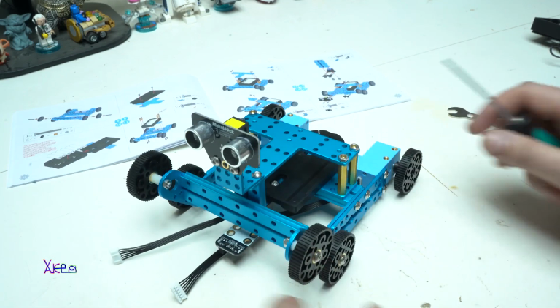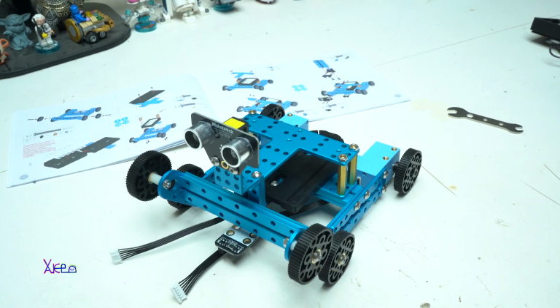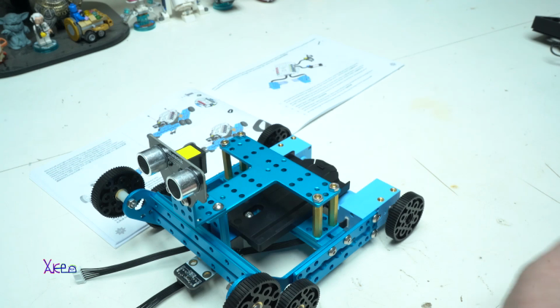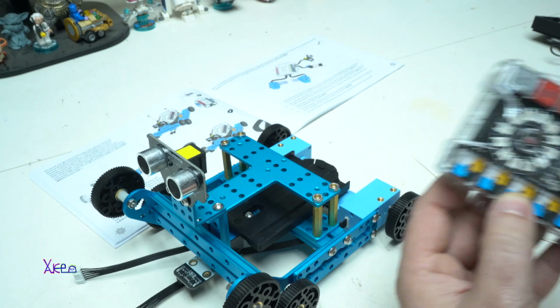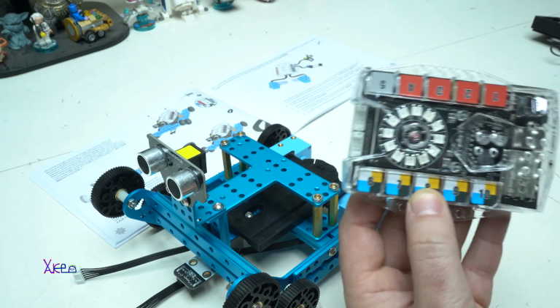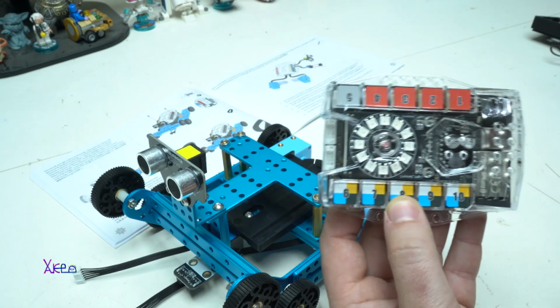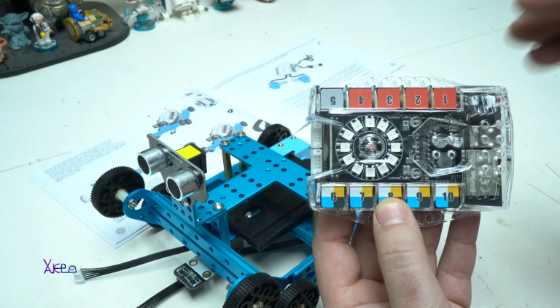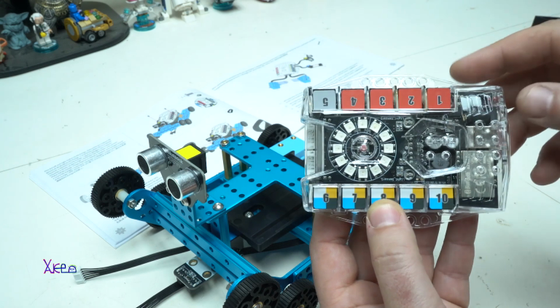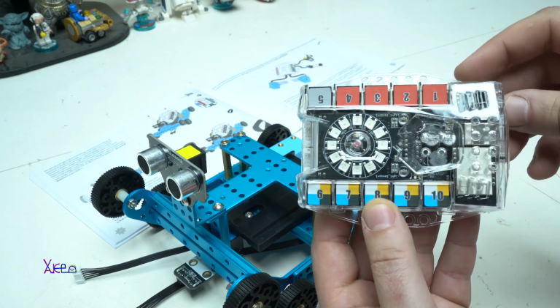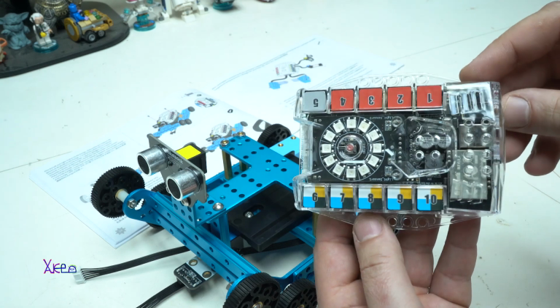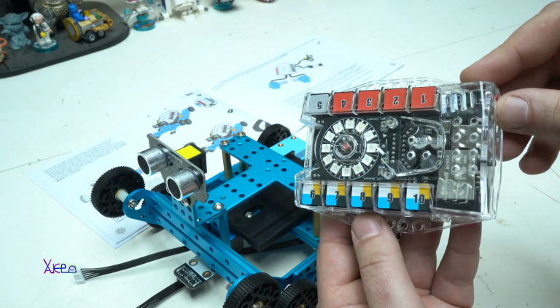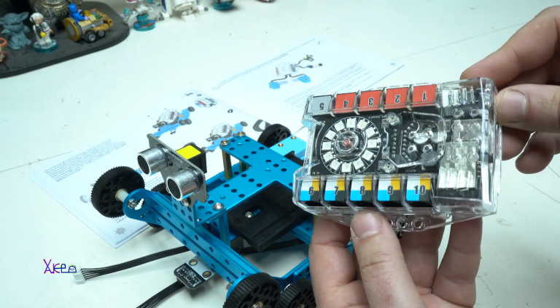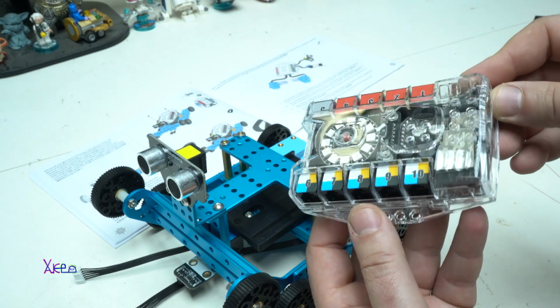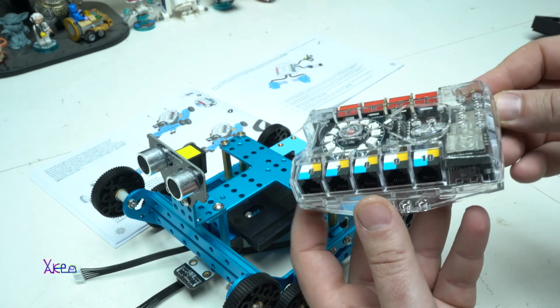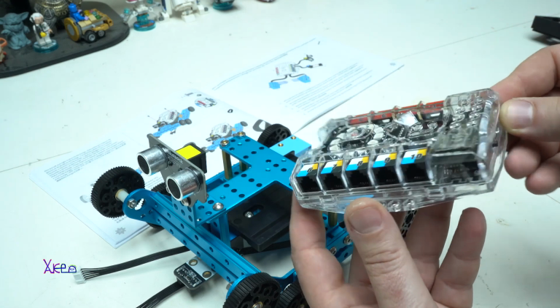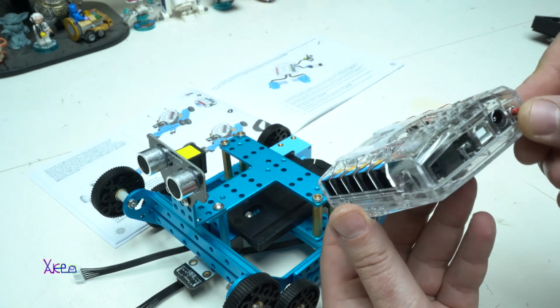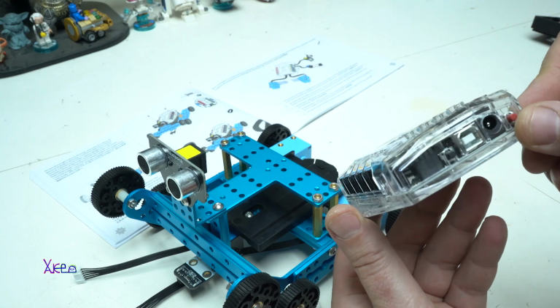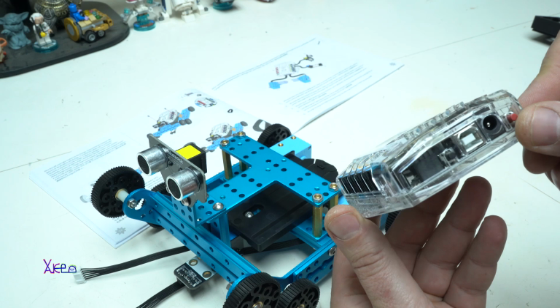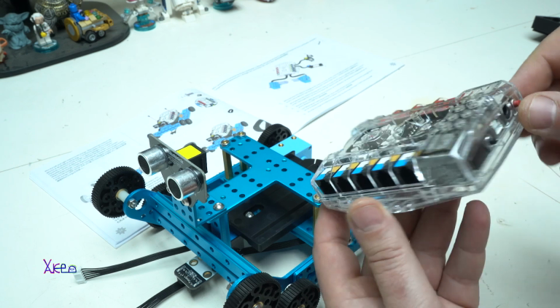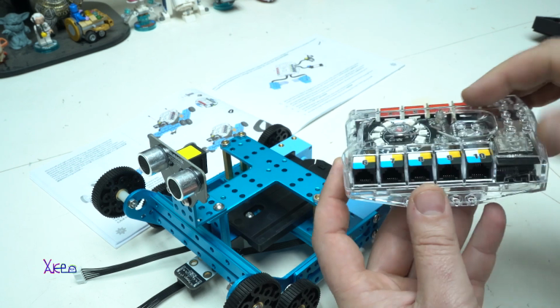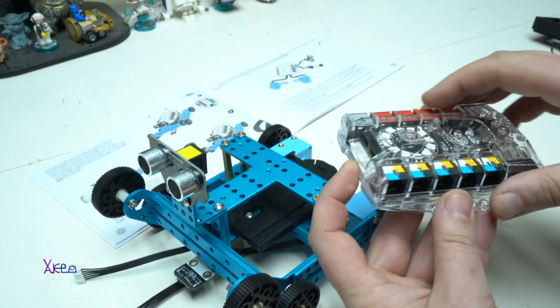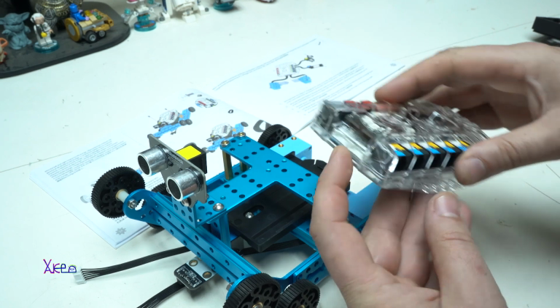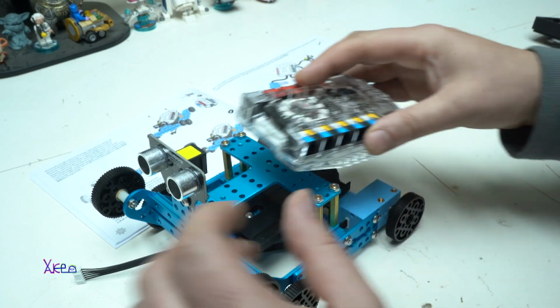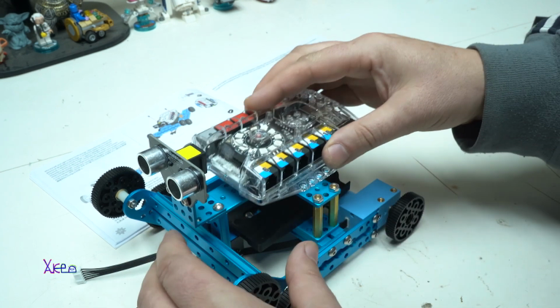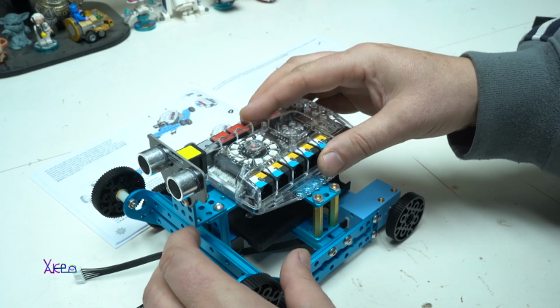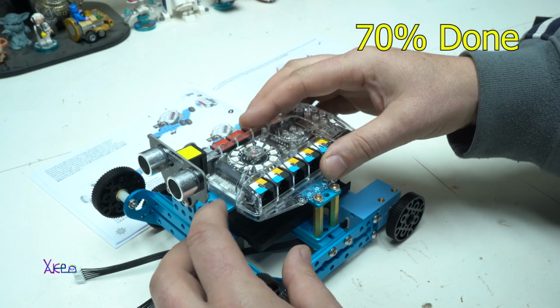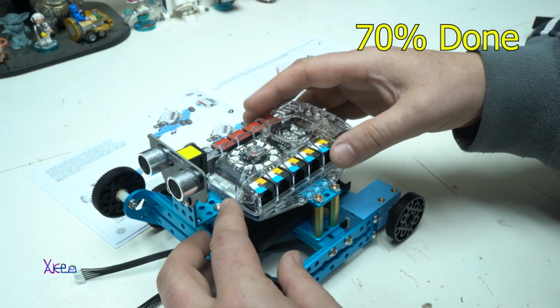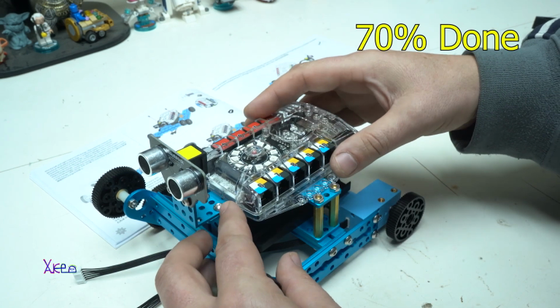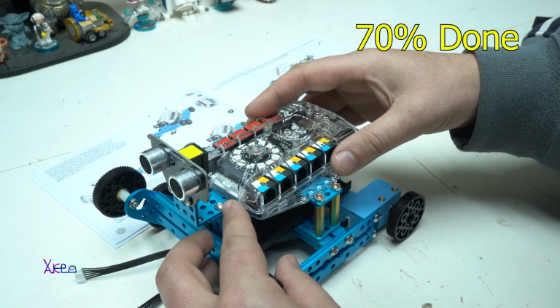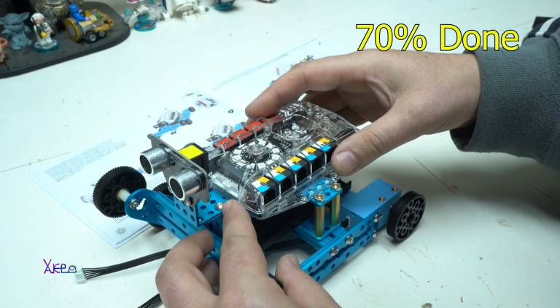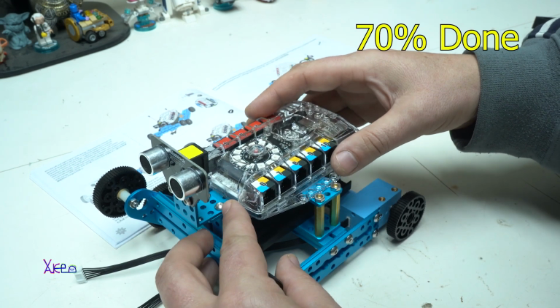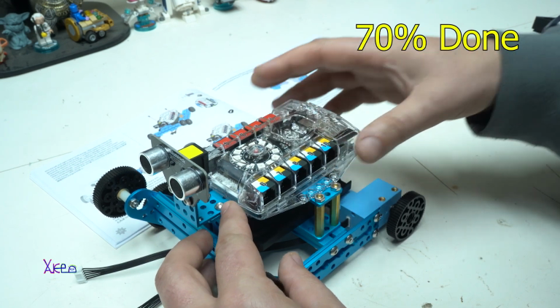We came to the part where the main board needs to be added on top of the robot and secured with two bolts. And voilà — 70% of the job is already done.